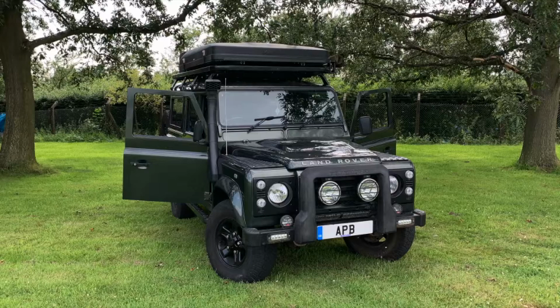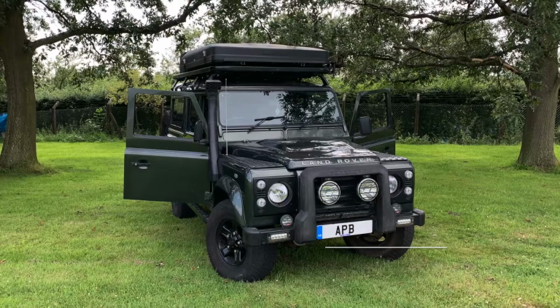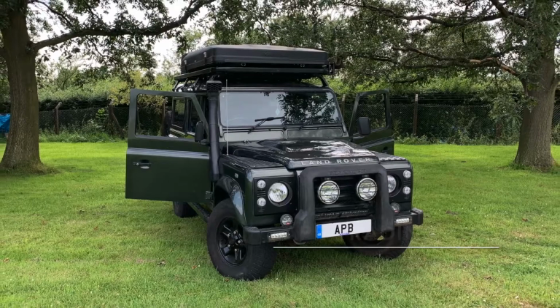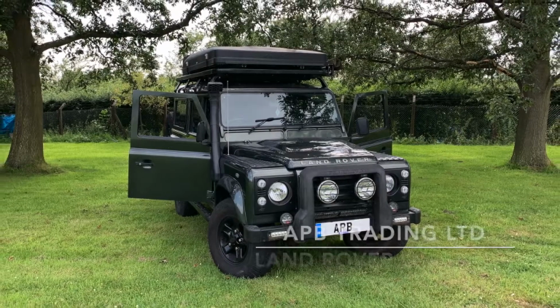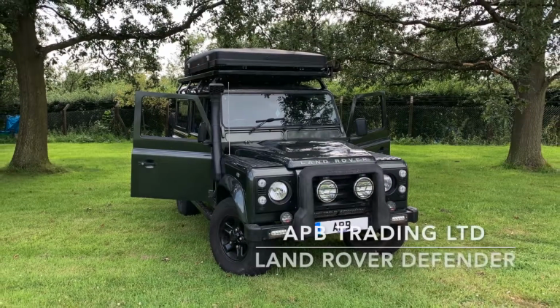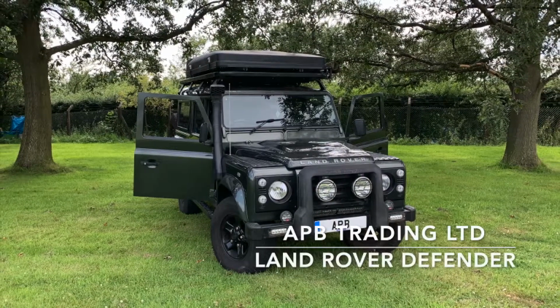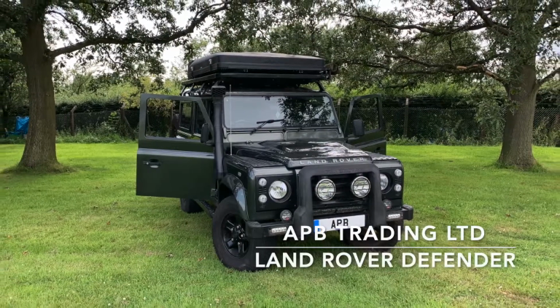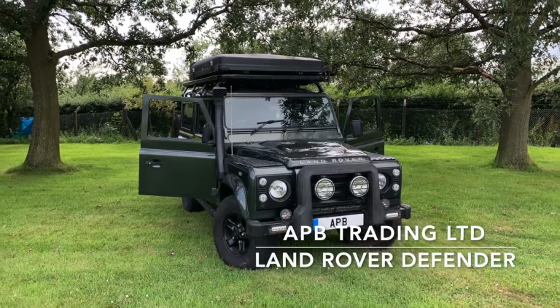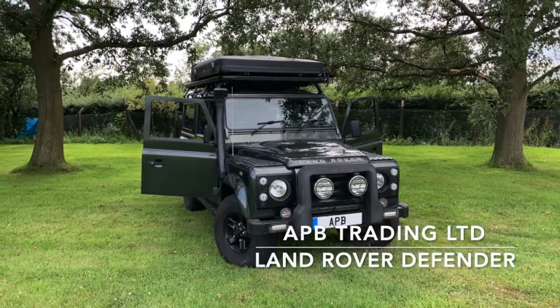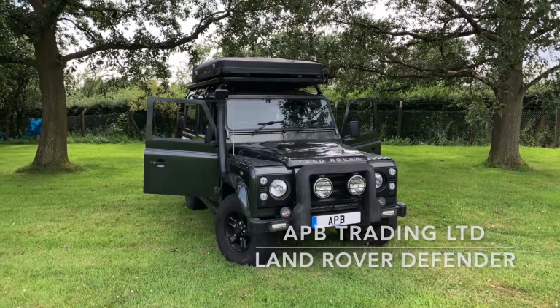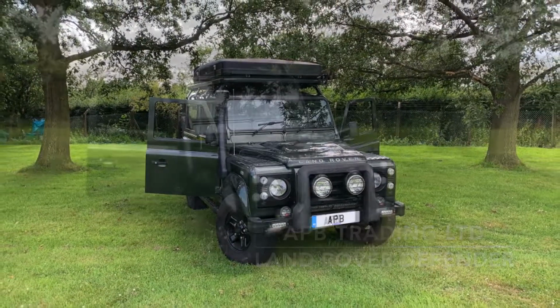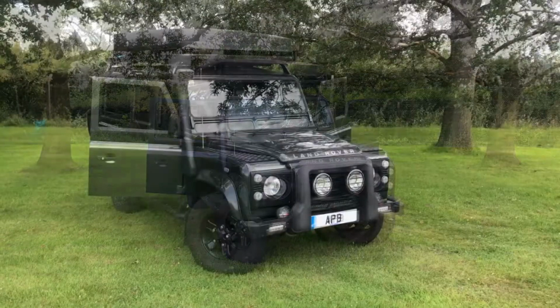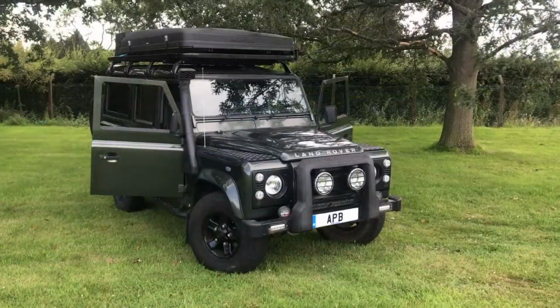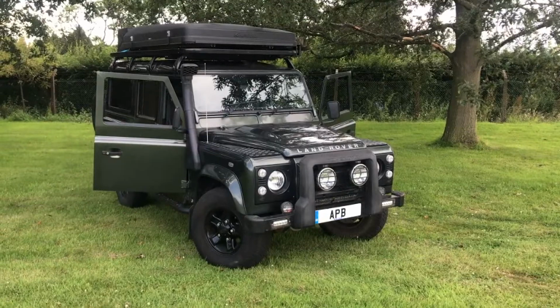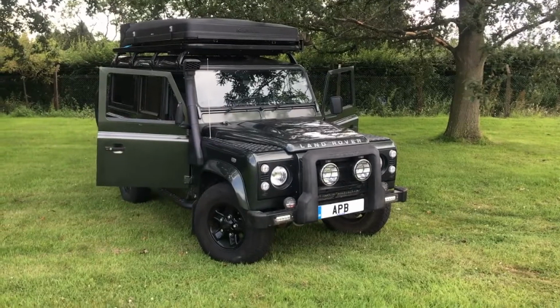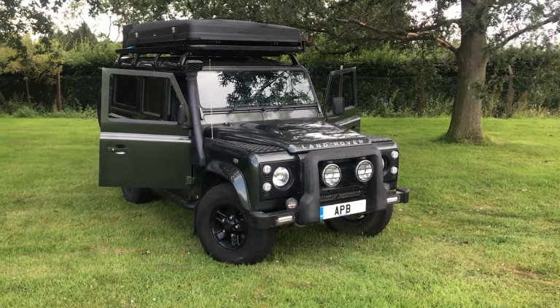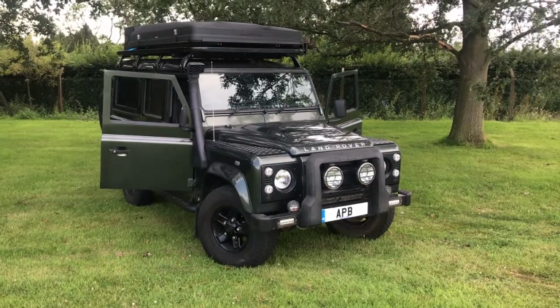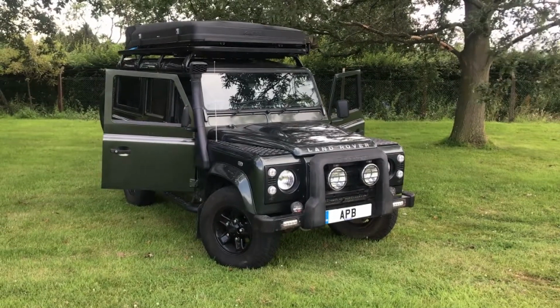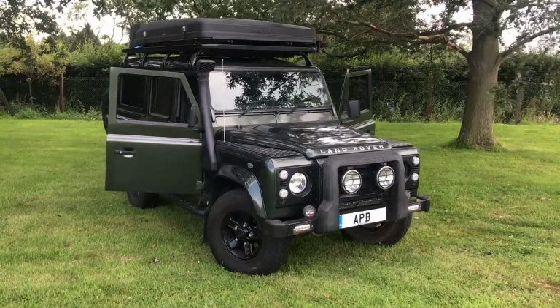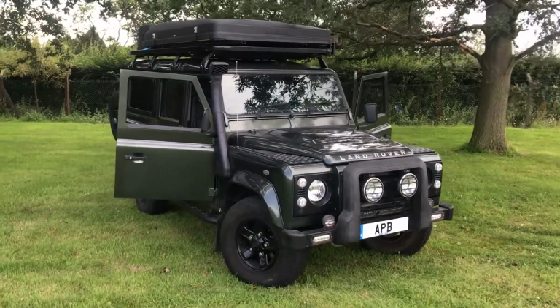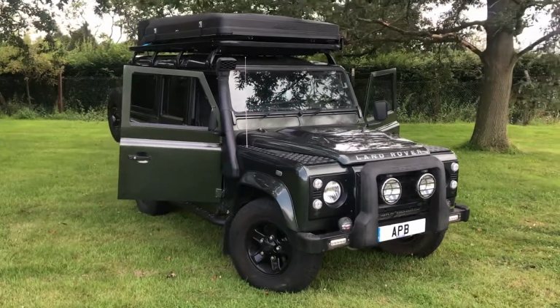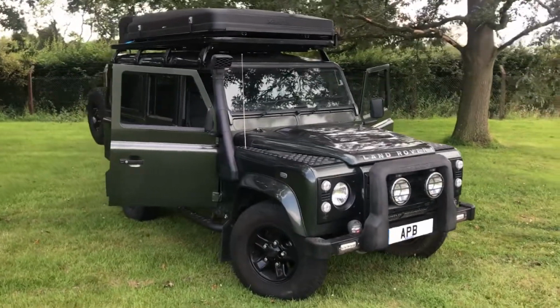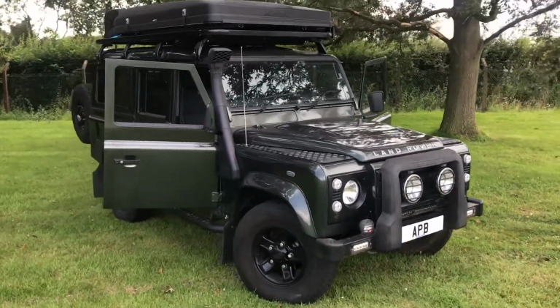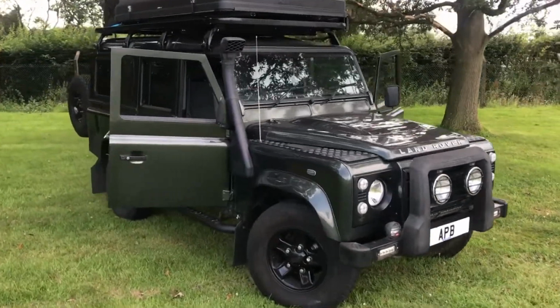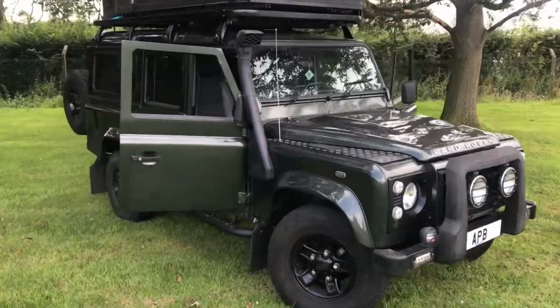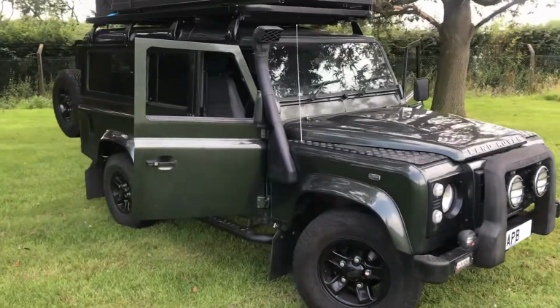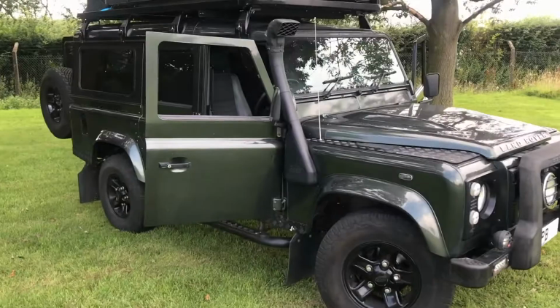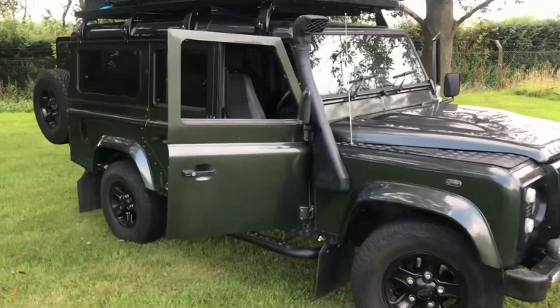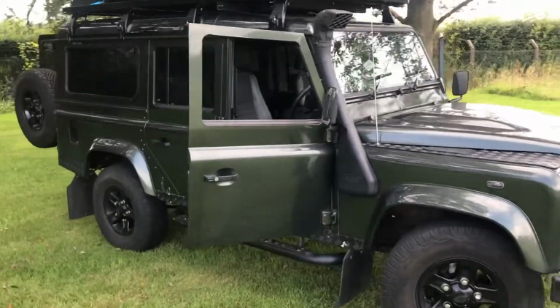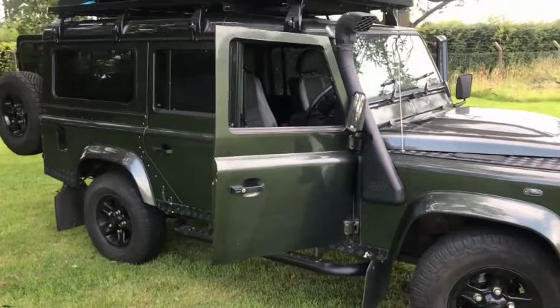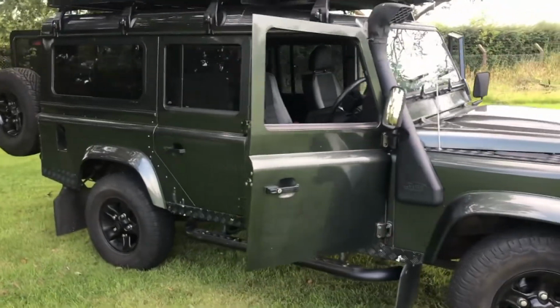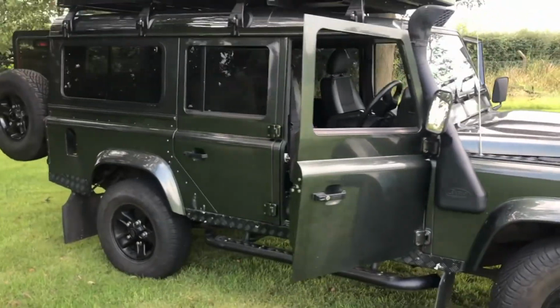Here we have a customer's Land Rover Defender 110 prepped for a wild camping expedition. We also carried out a full service and maintenance work on the vehicle, replacing parts as required.